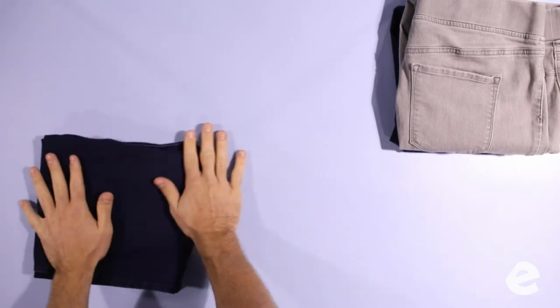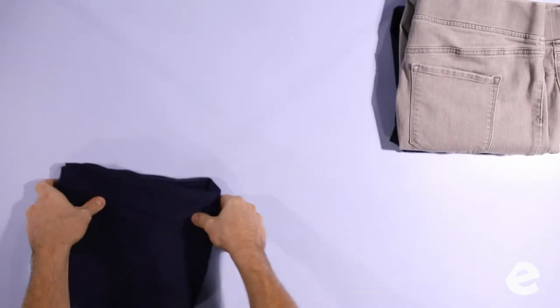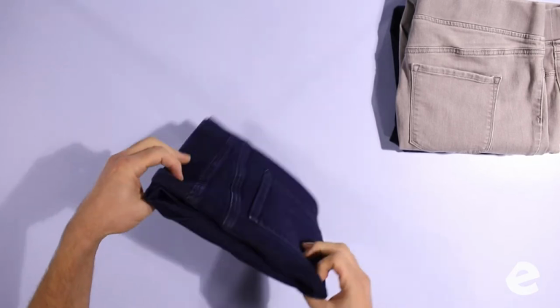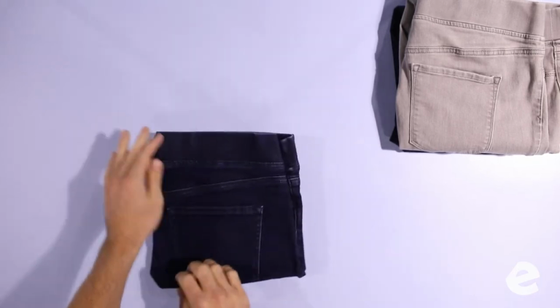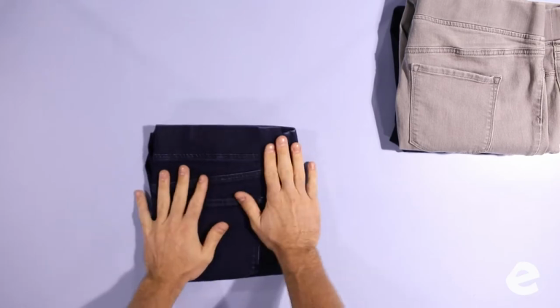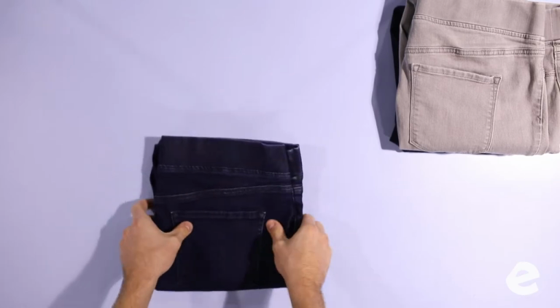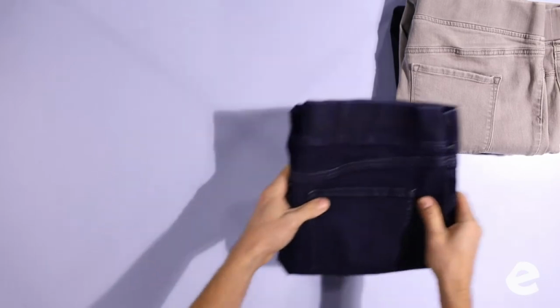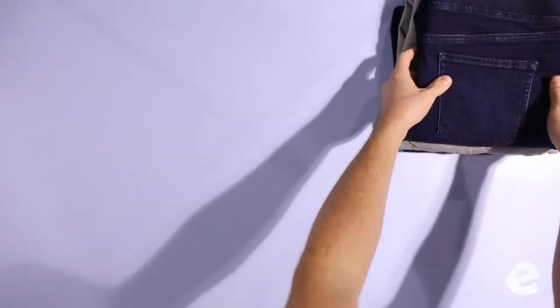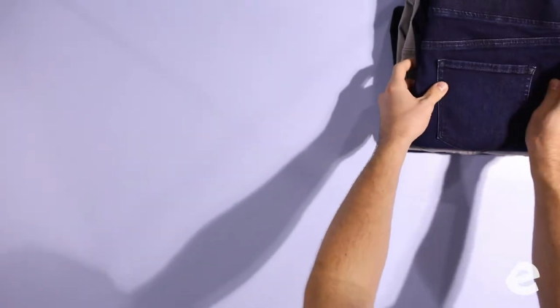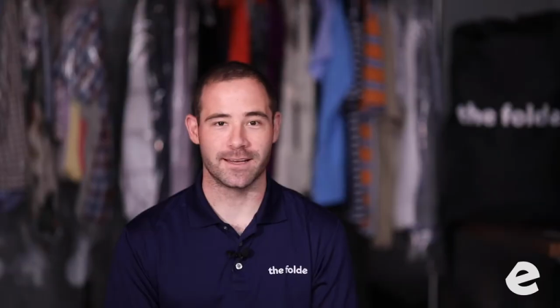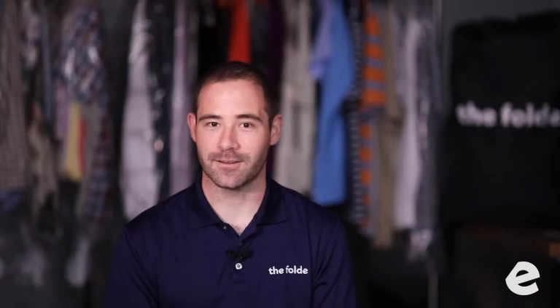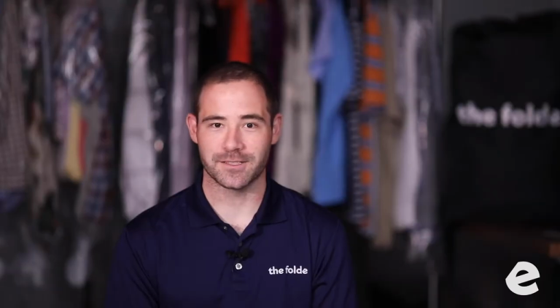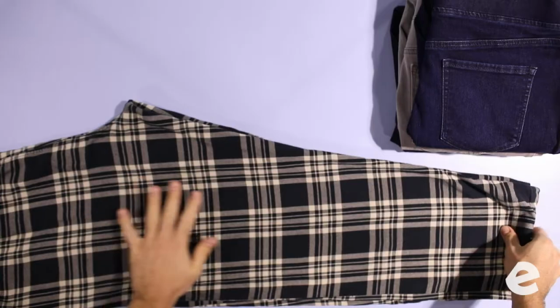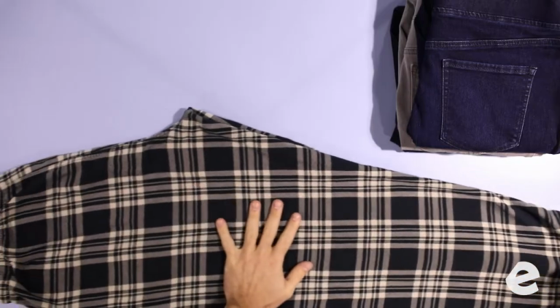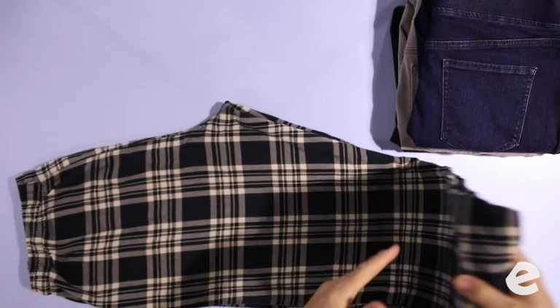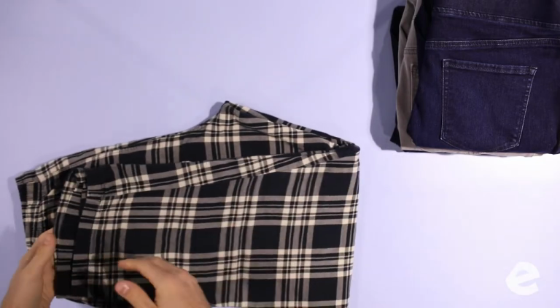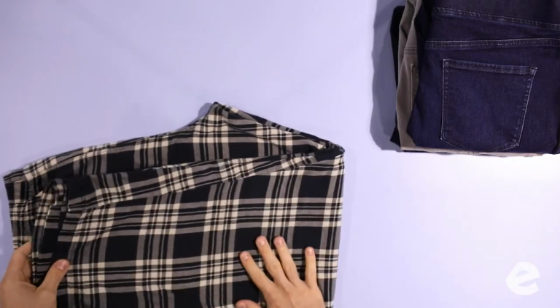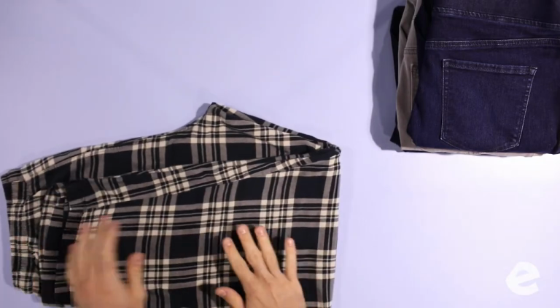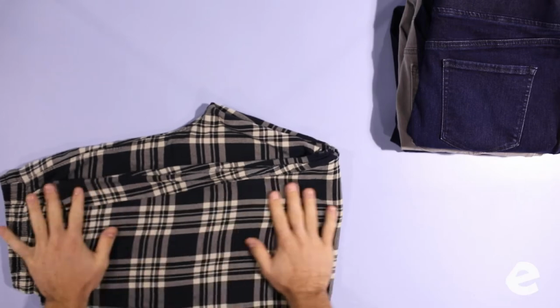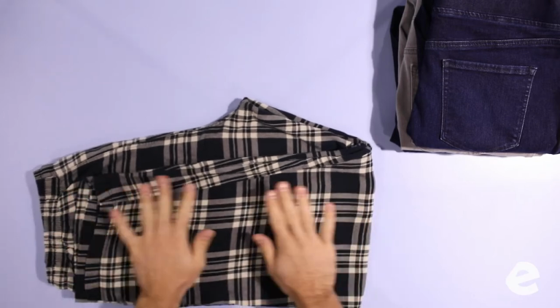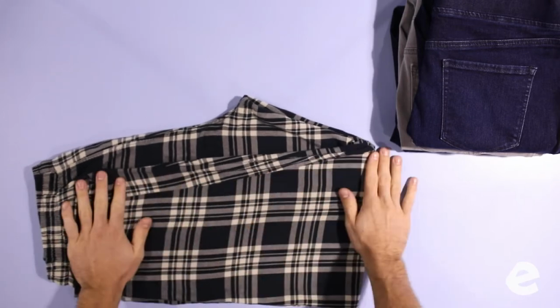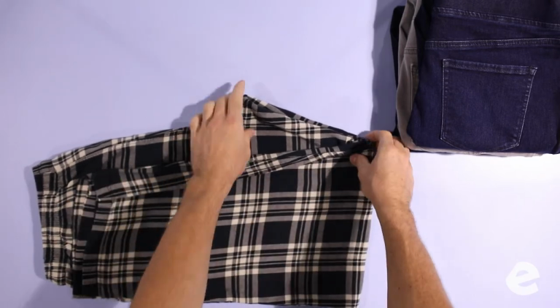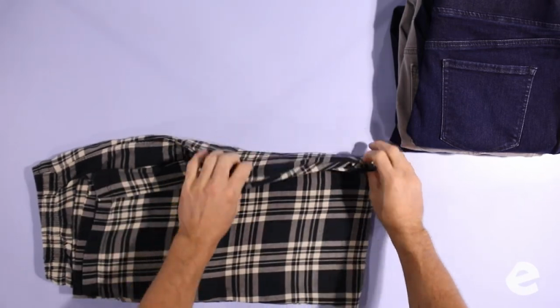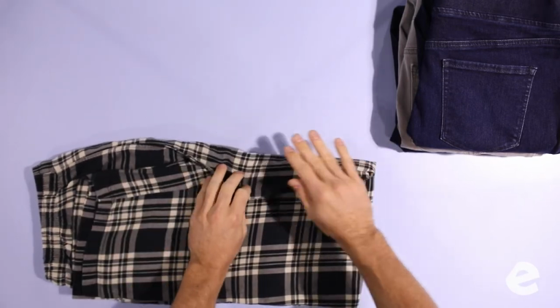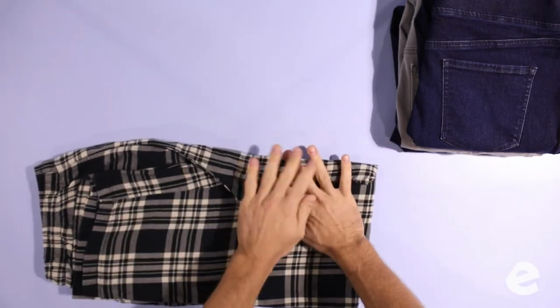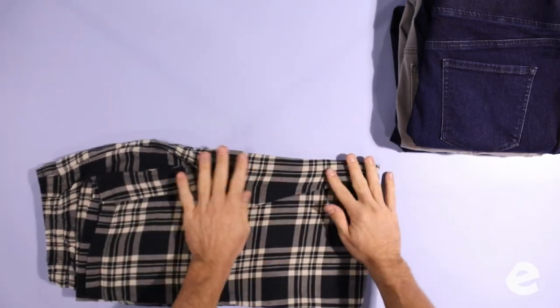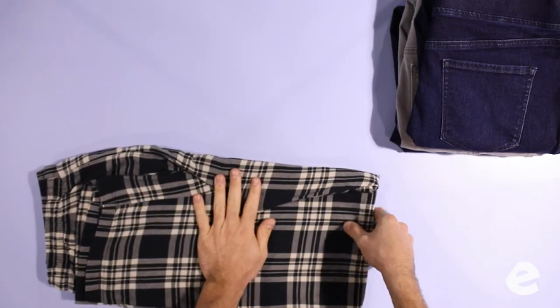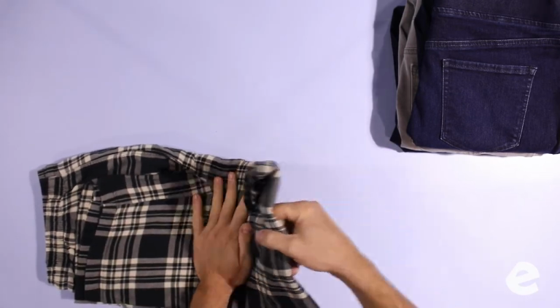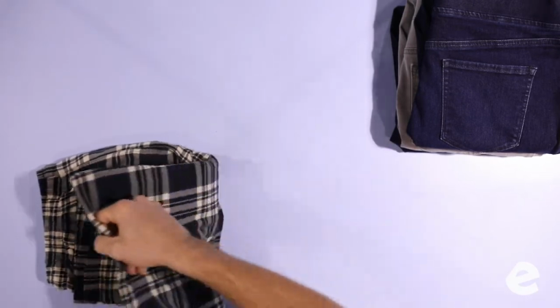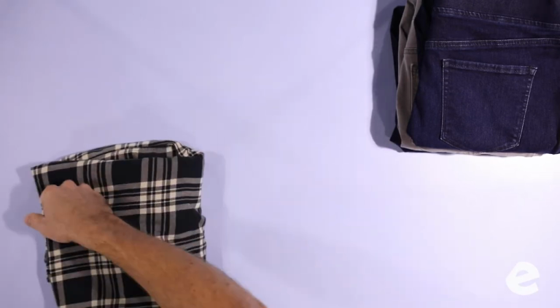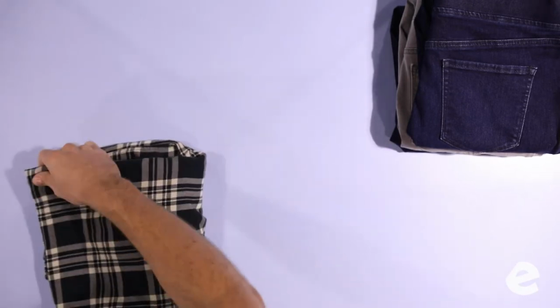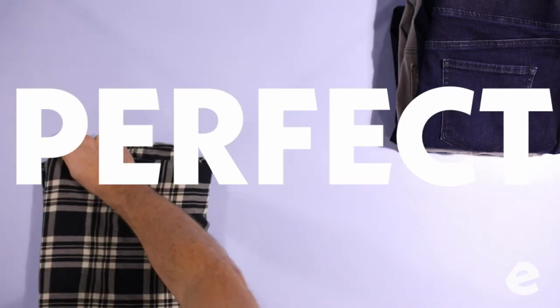The same technique goes for pajama pants, yoga pants, and any kind of long pants. You see we're working with pajama pants here — same technique. Once to the top, tuck the crotch seam in, once to the top again, and it looks perfect.